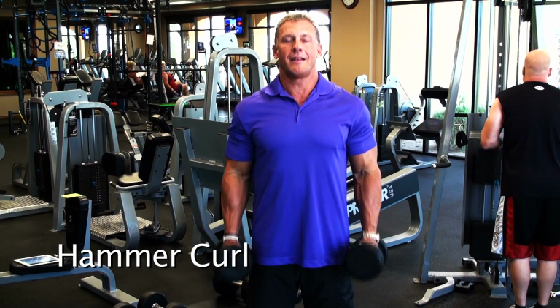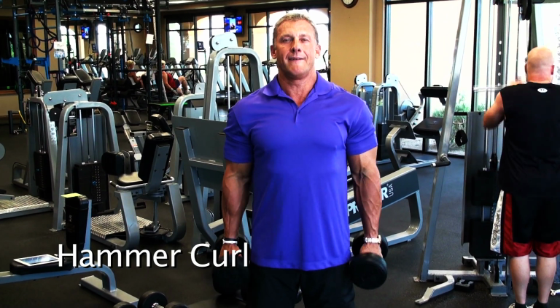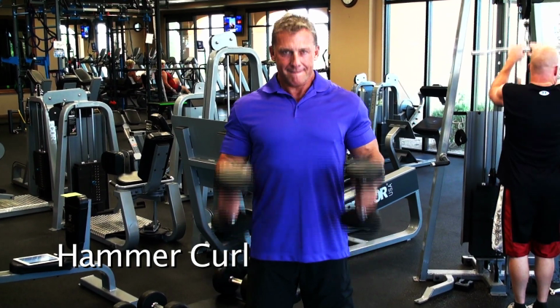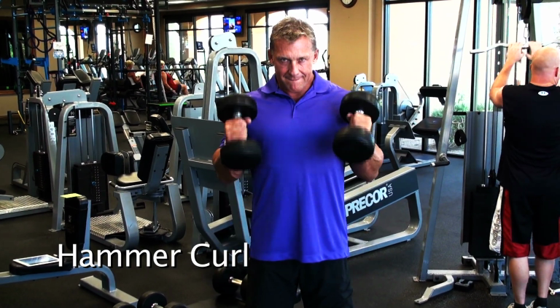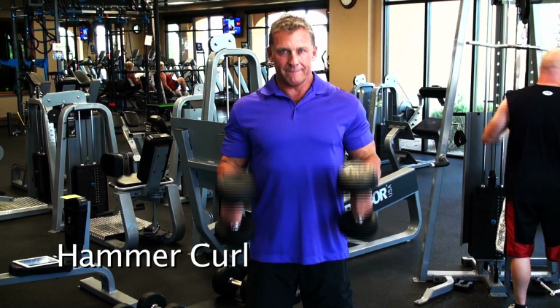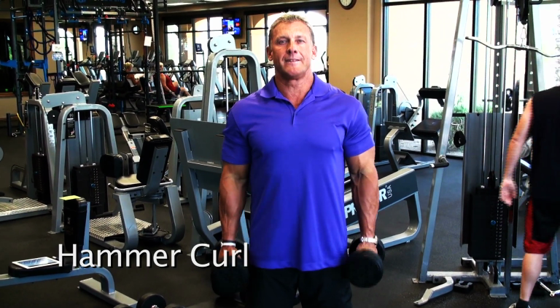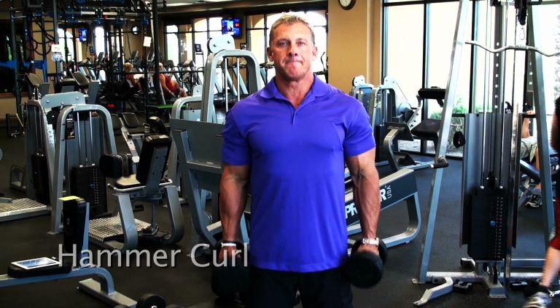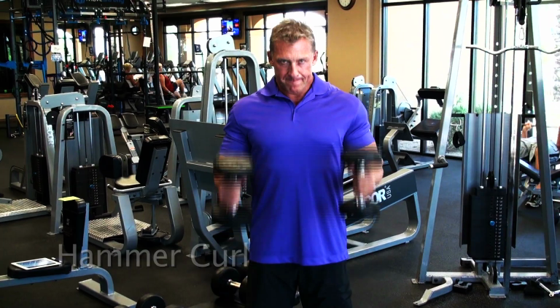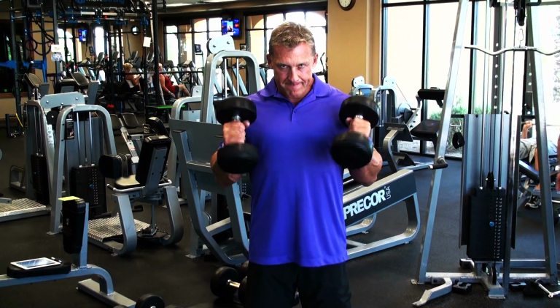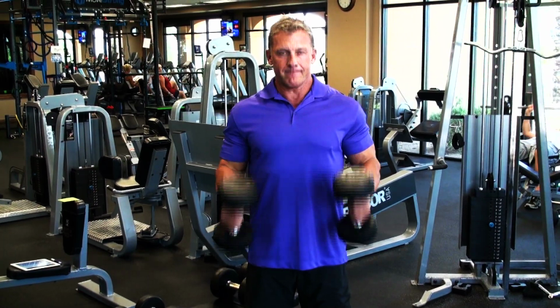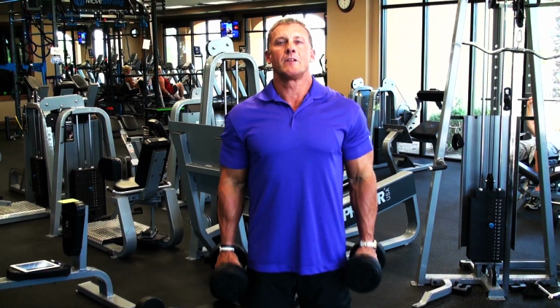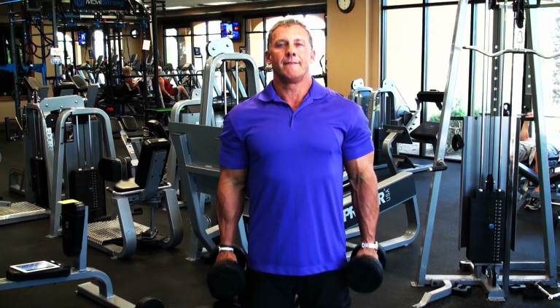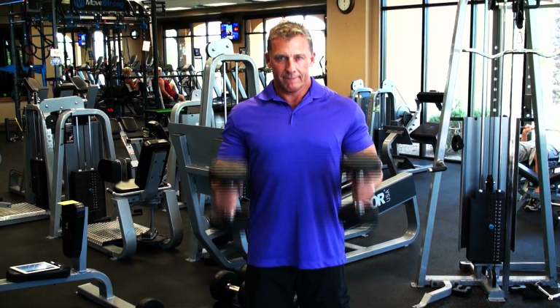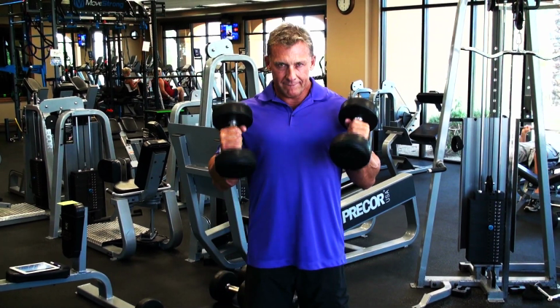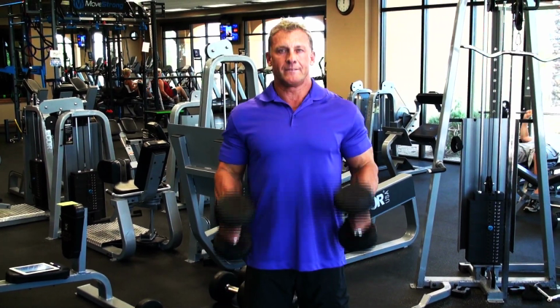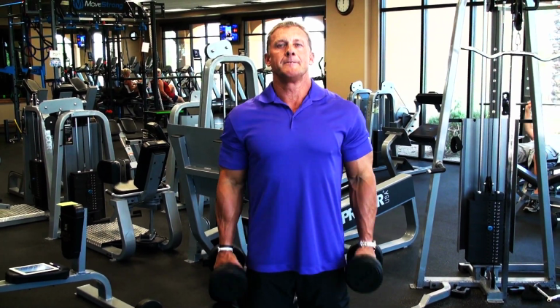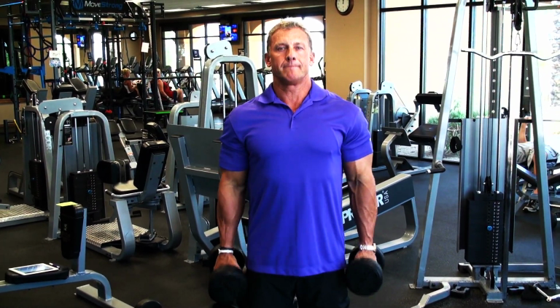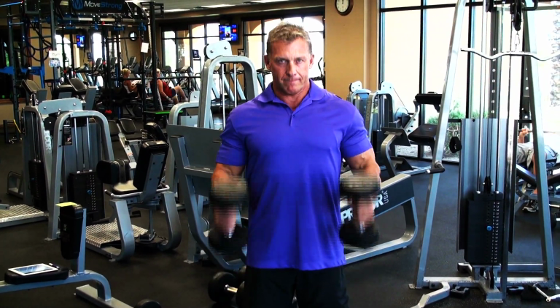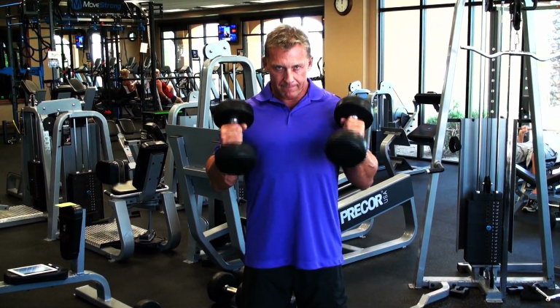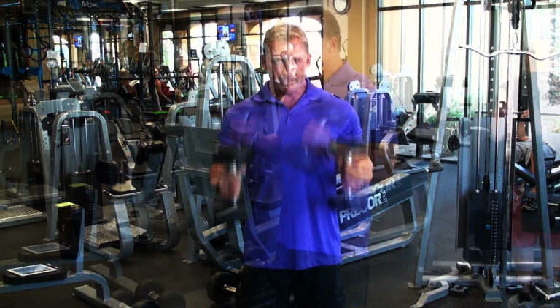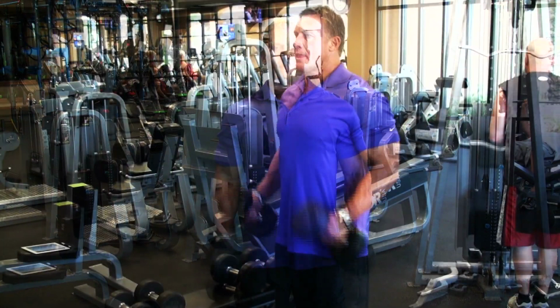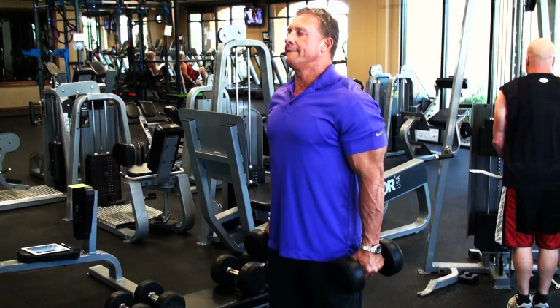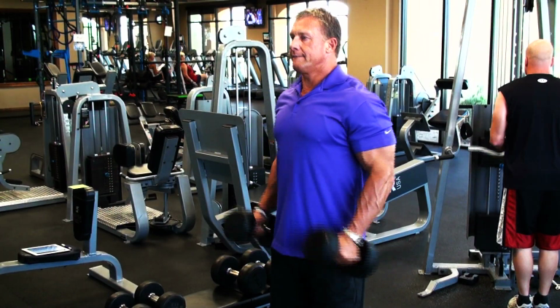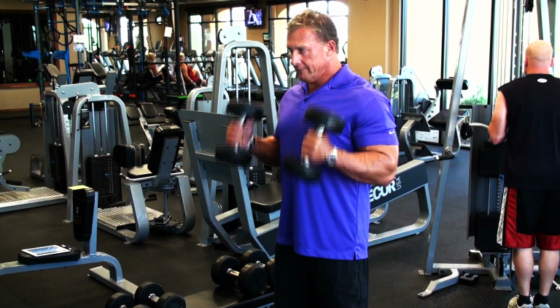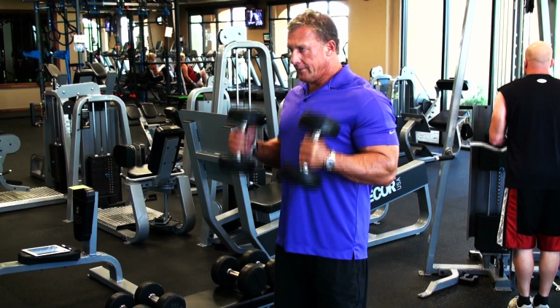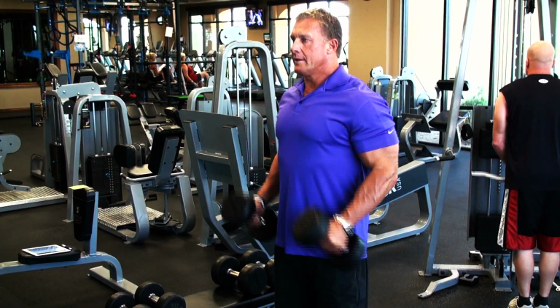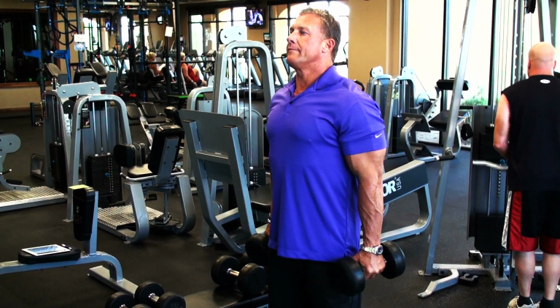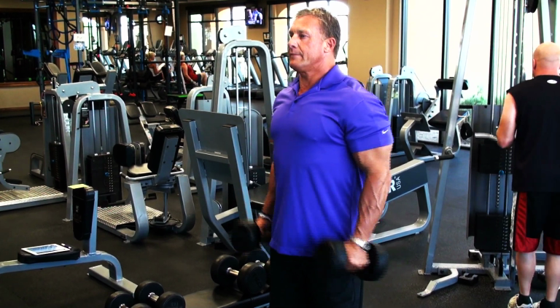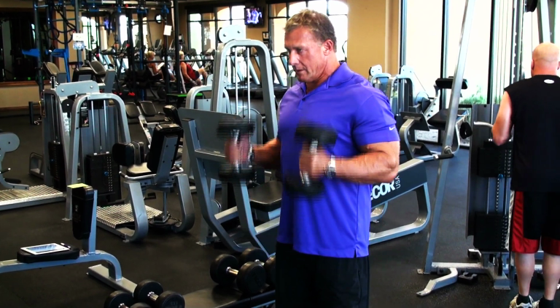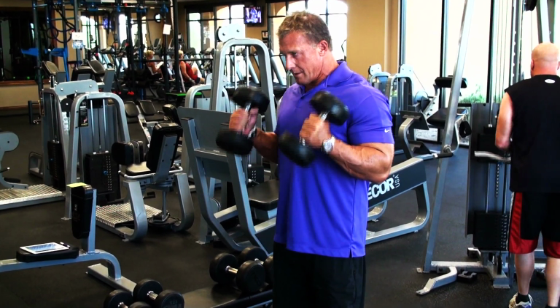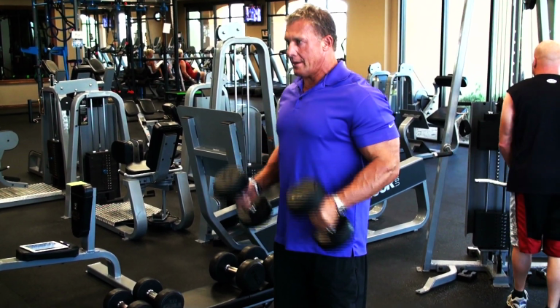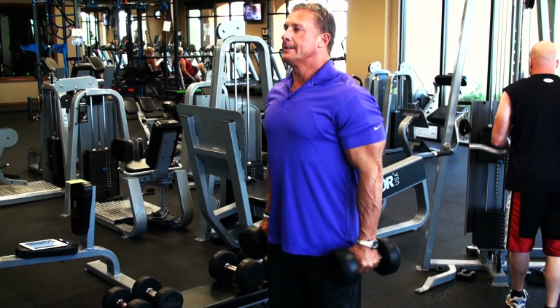Hammer curls are a finishing exercise. Fist forward — my fists are facing the camera, or the mirror if you're doing it in front of the mirror. It's just straight up. We call it hammer time.